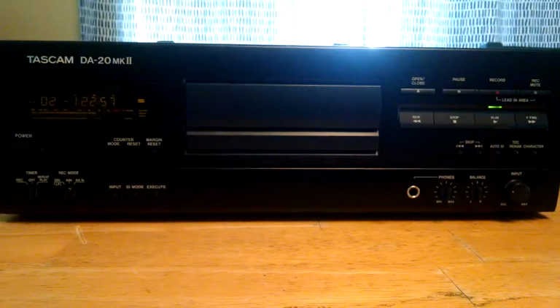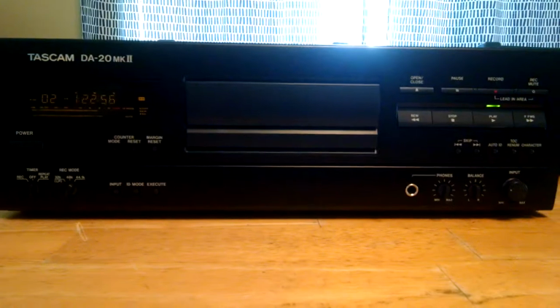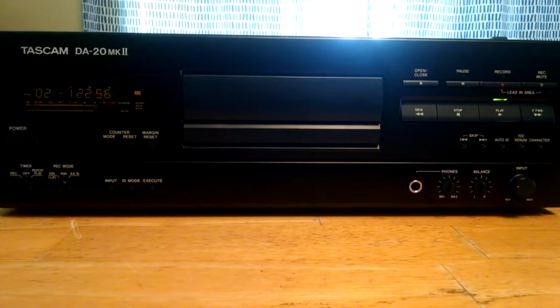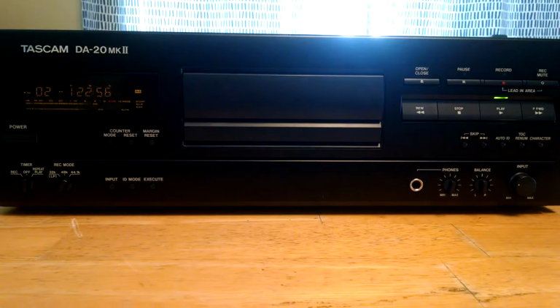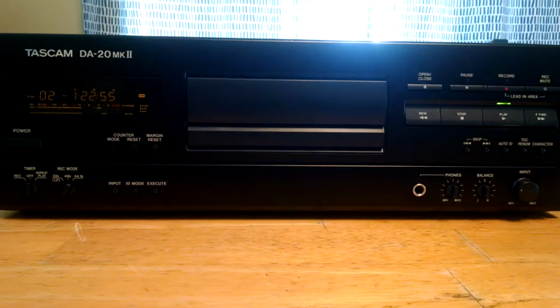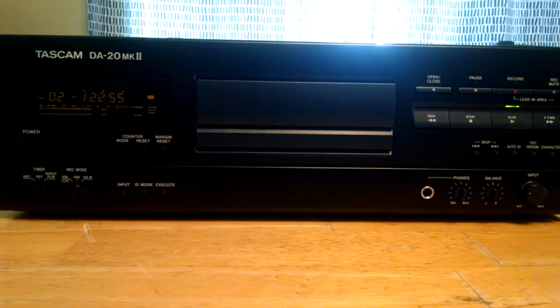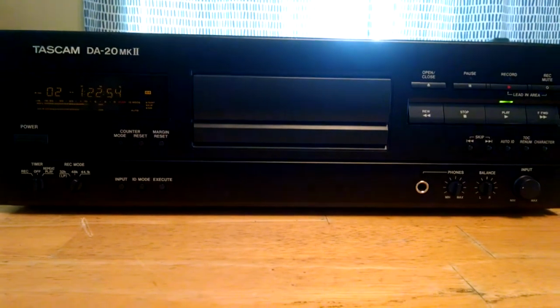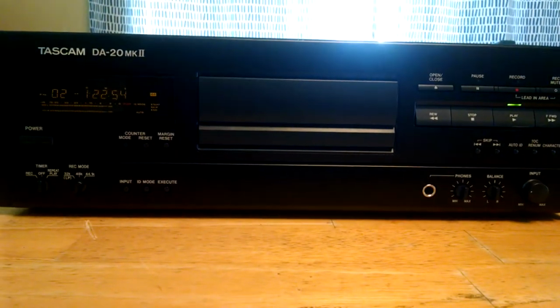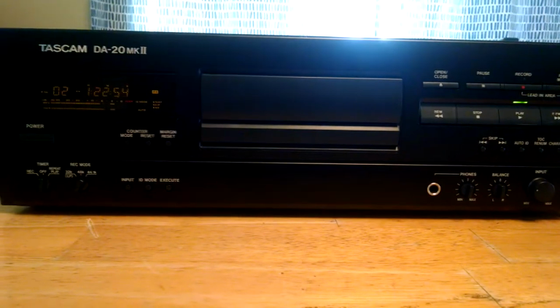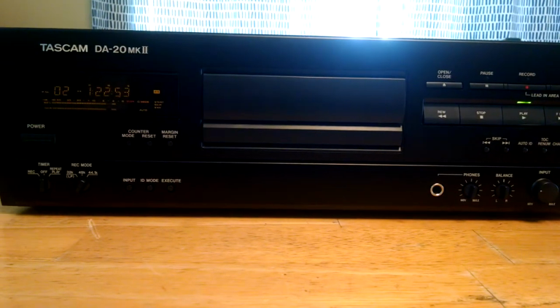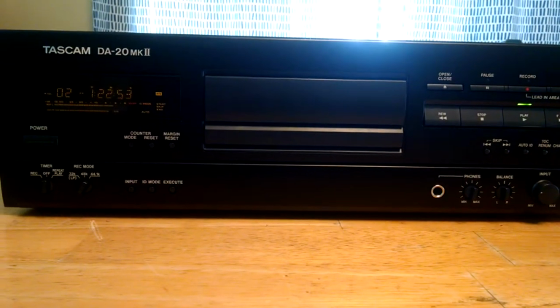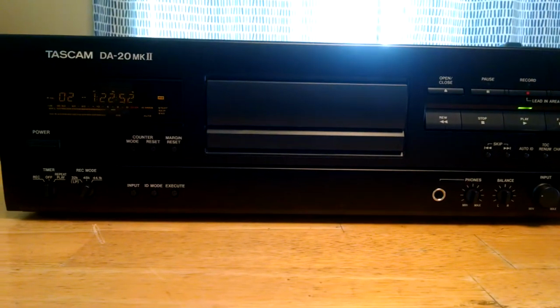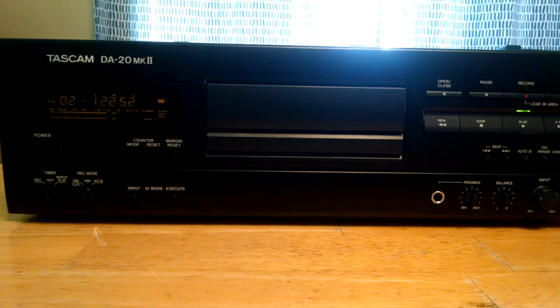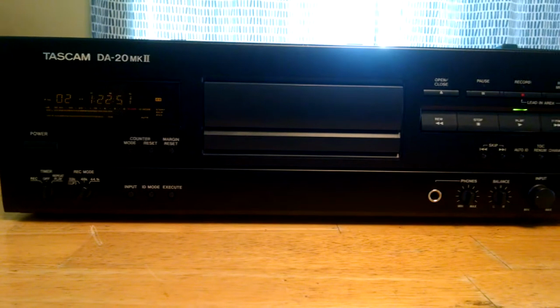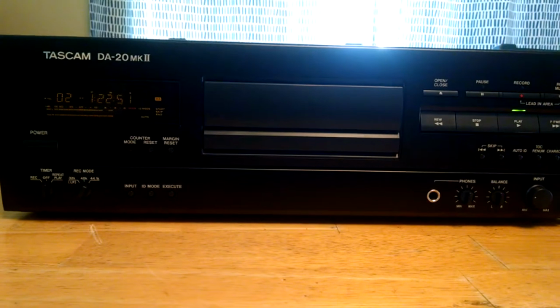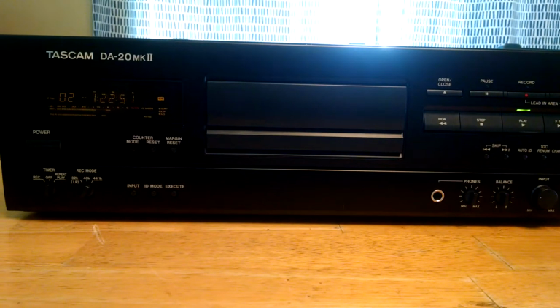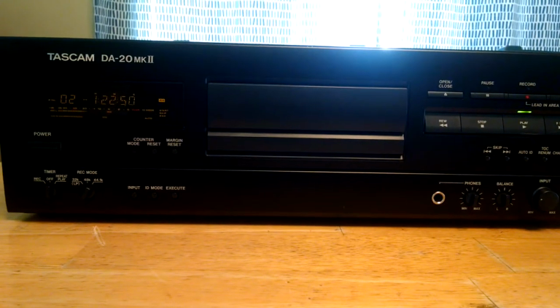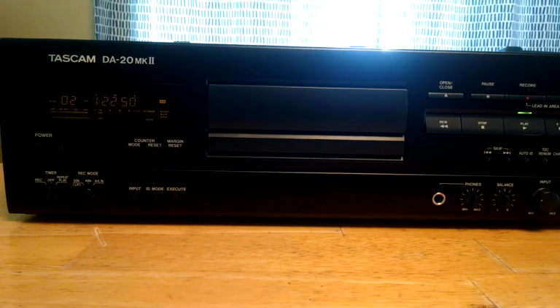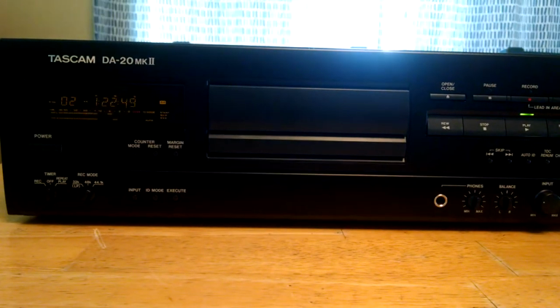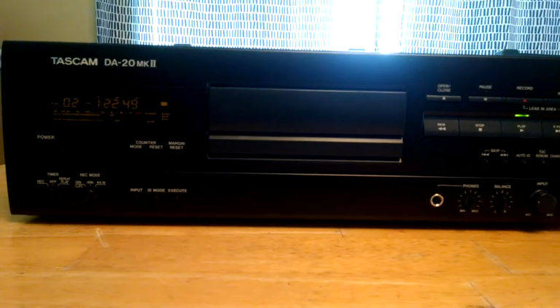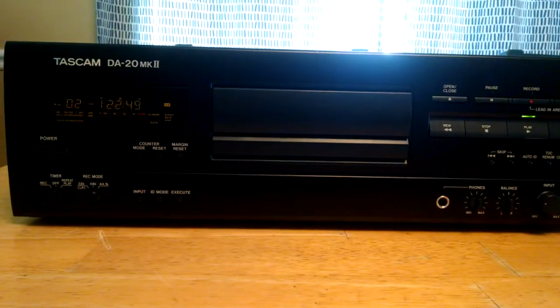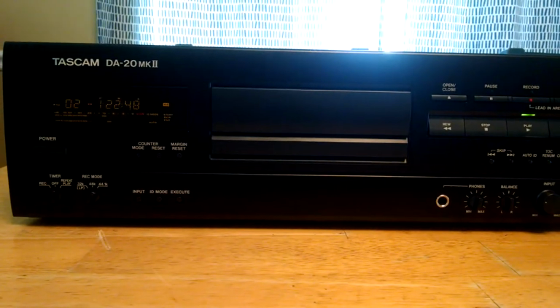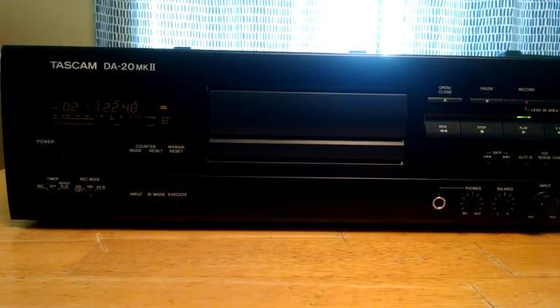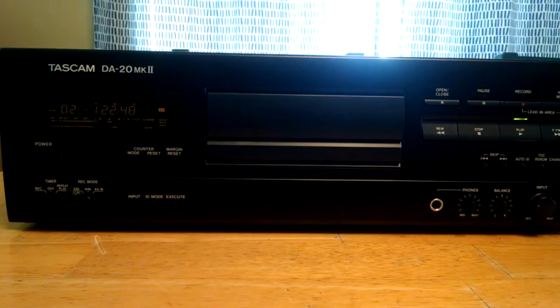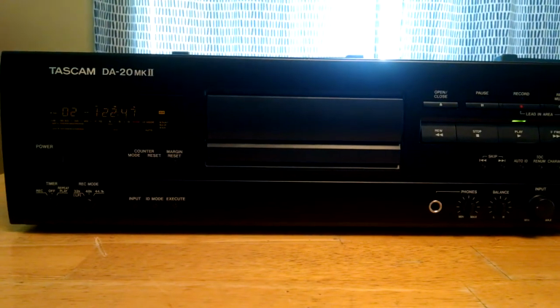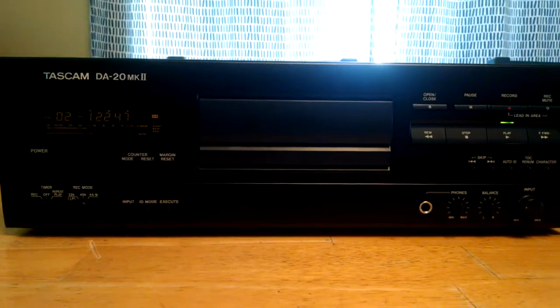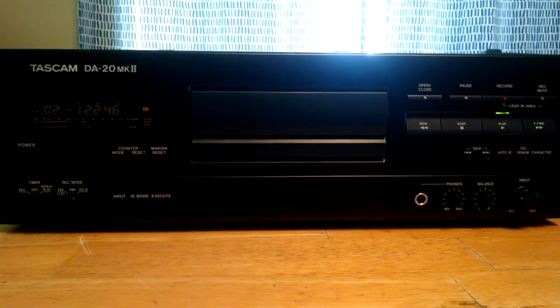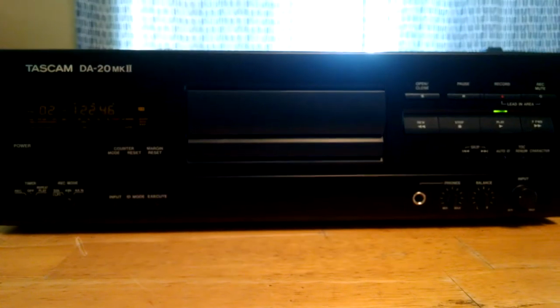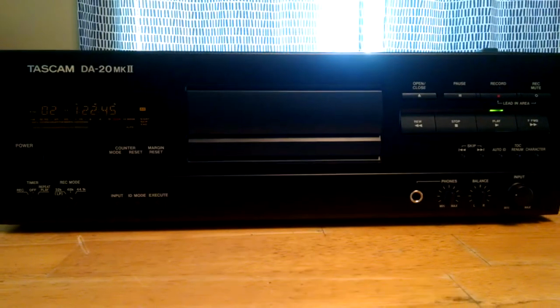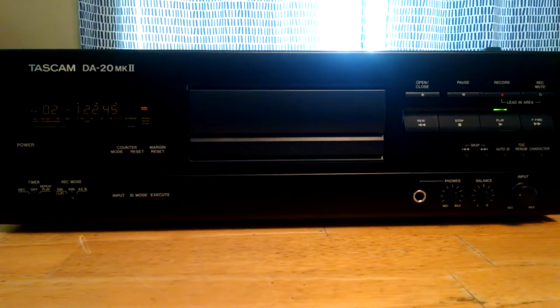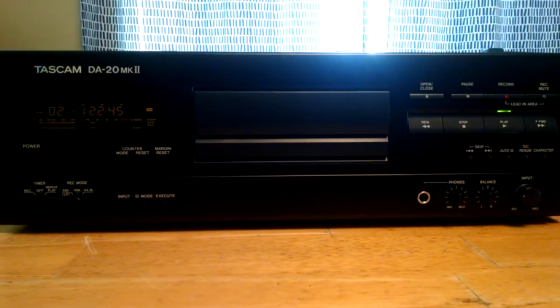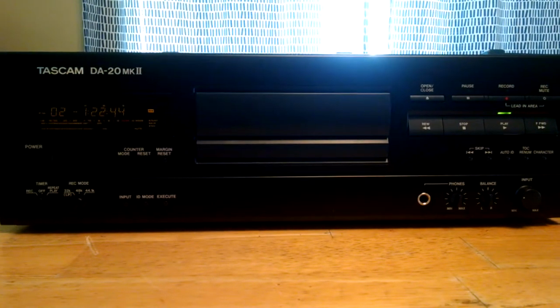We've got a Tascam DA-20 MK2. This is one of Teek's pro lines. Teek and Tascam are both the same company. And this is a DAT recorder.